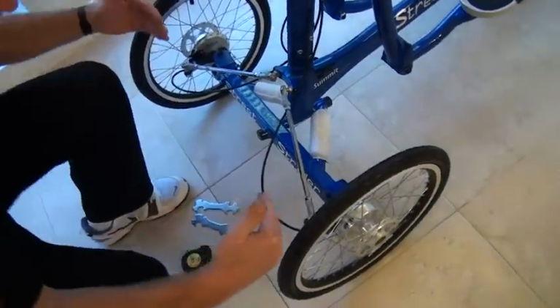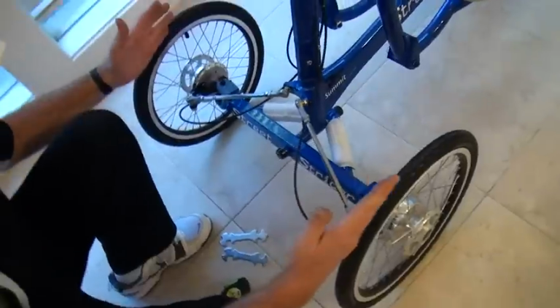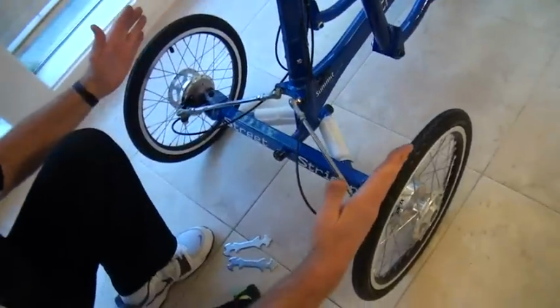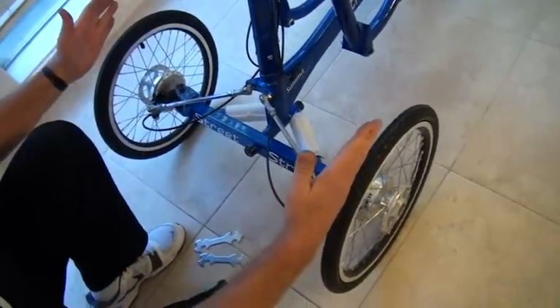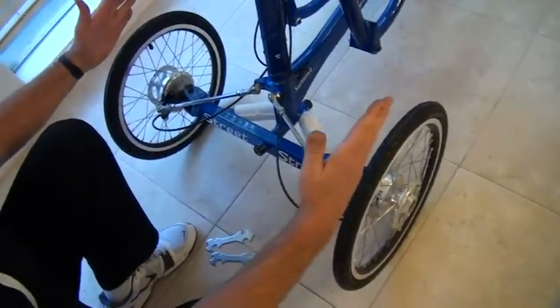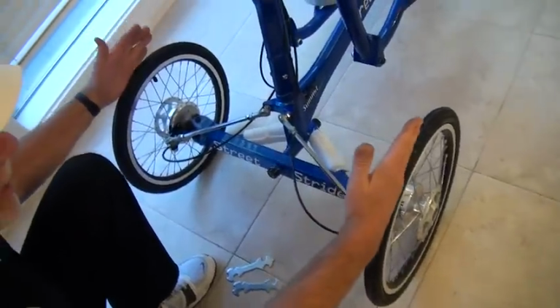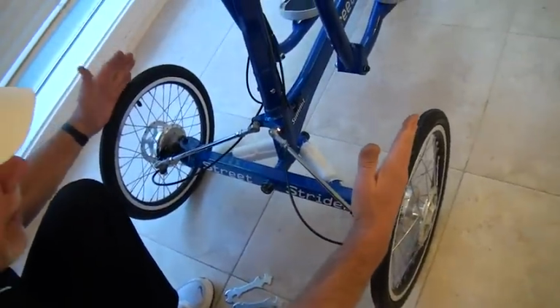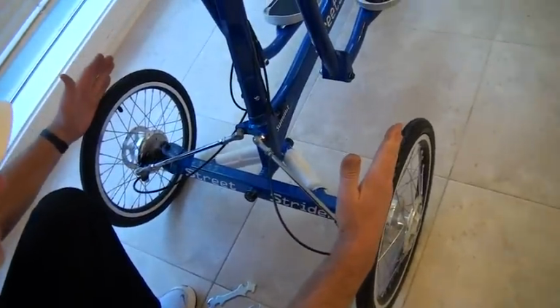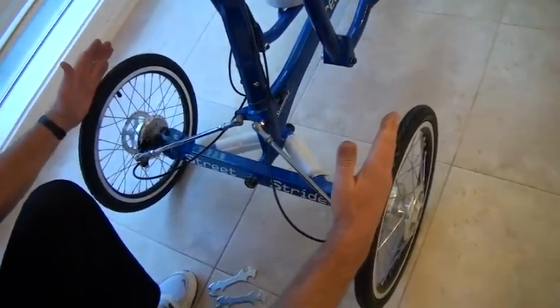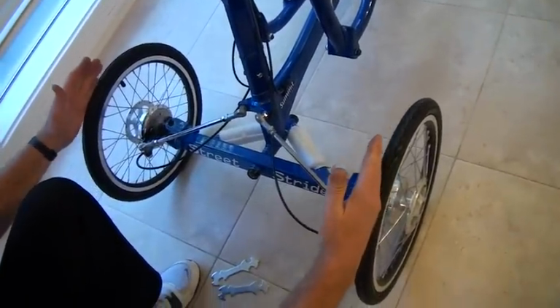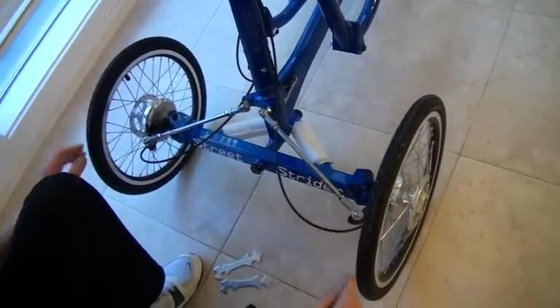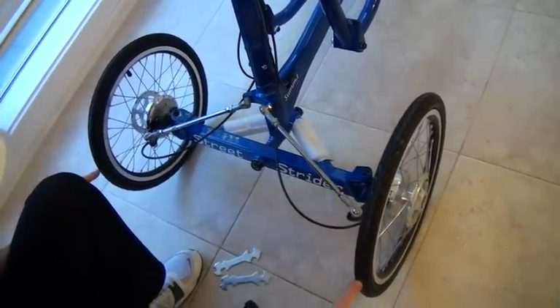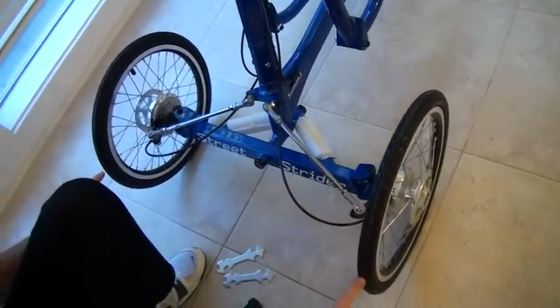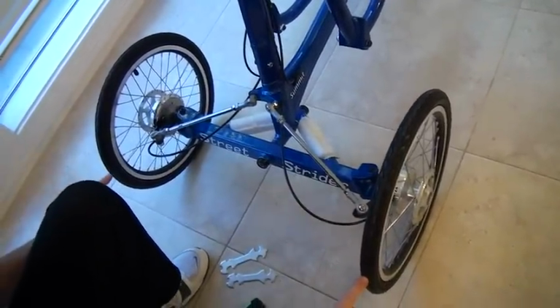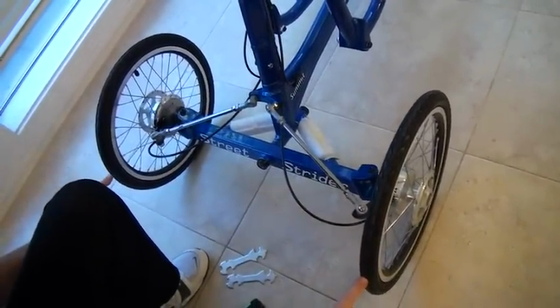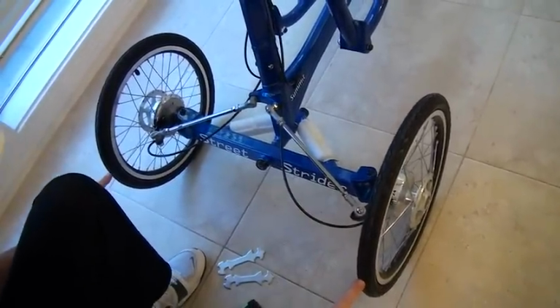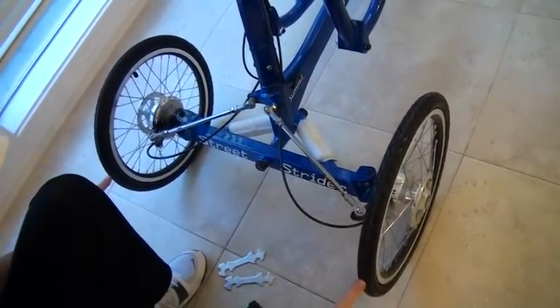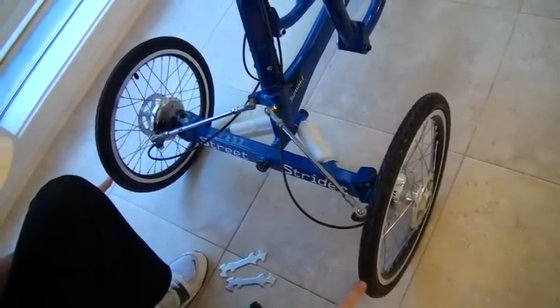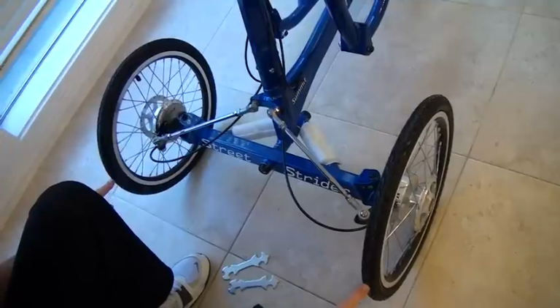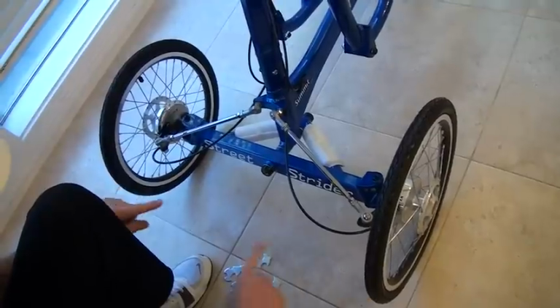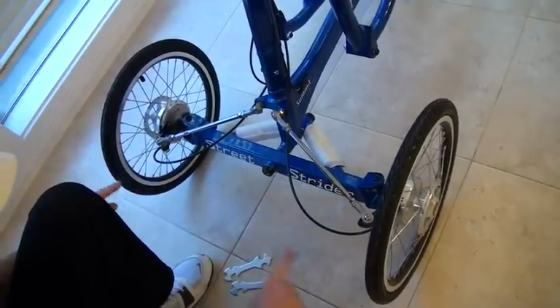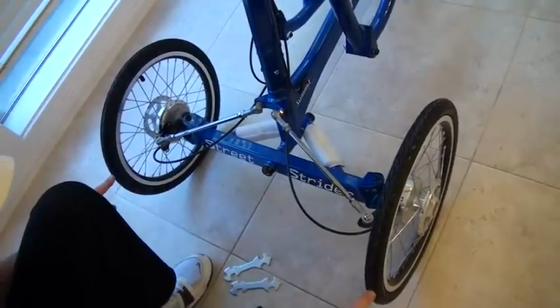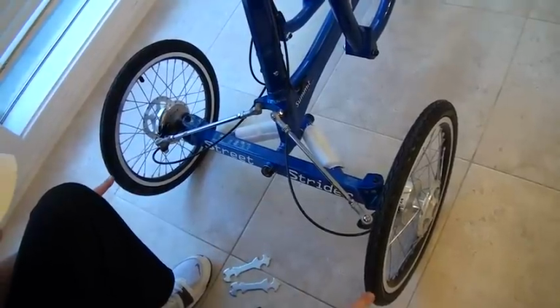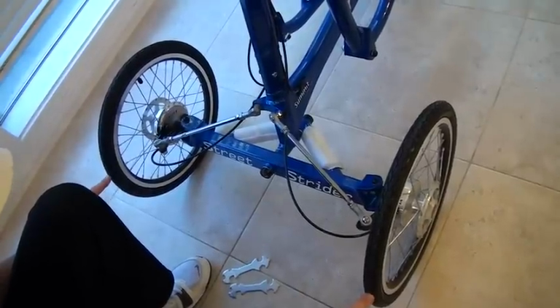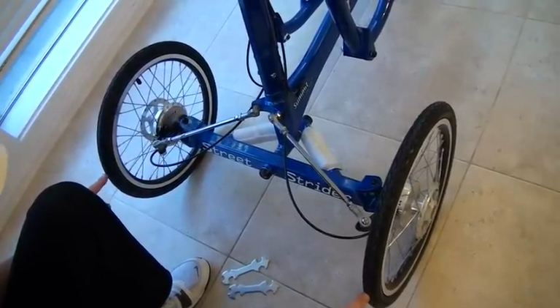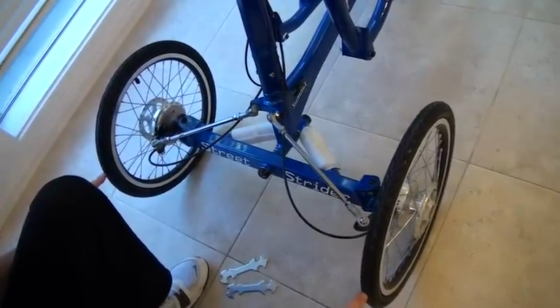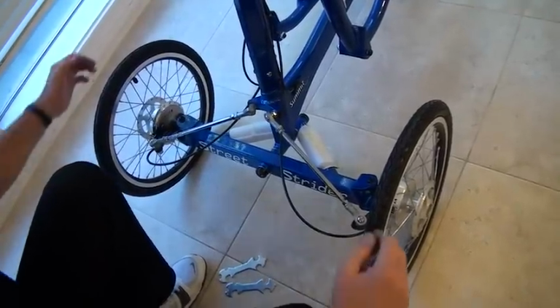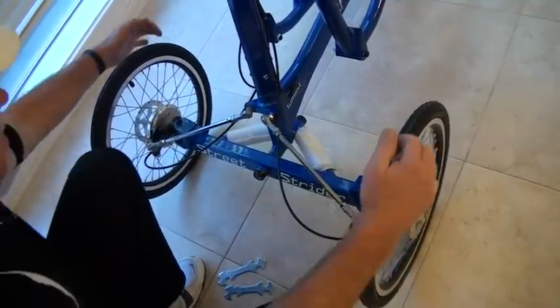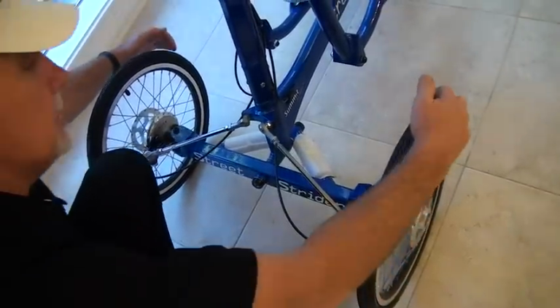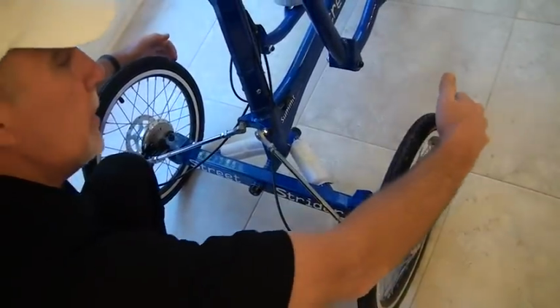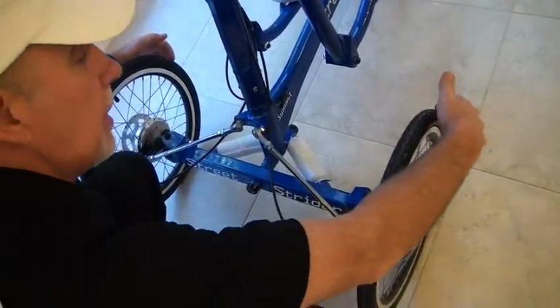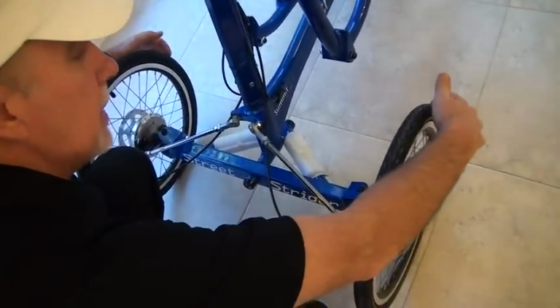Now these two front tires have to be absolutely parallel. That means that the distance from the leading edge of the tires has to be exactly the same as the distance between the trailing edge.